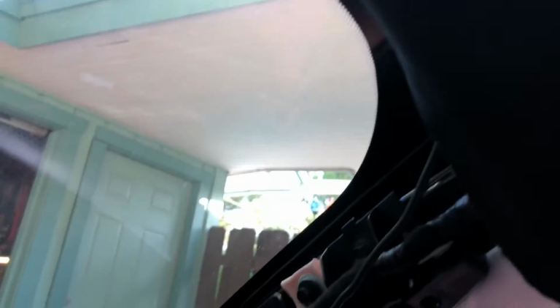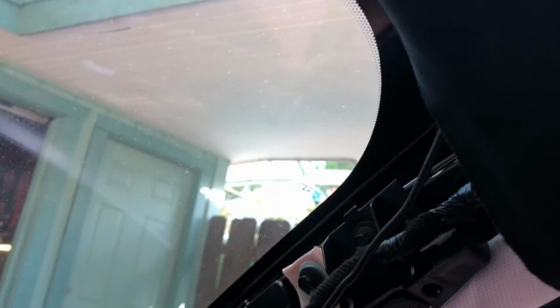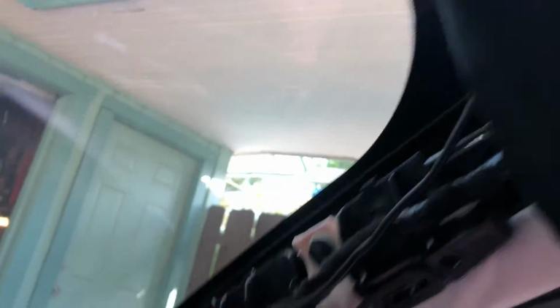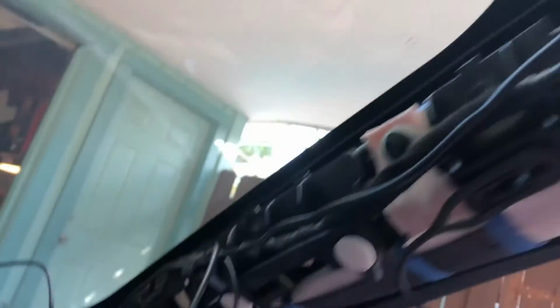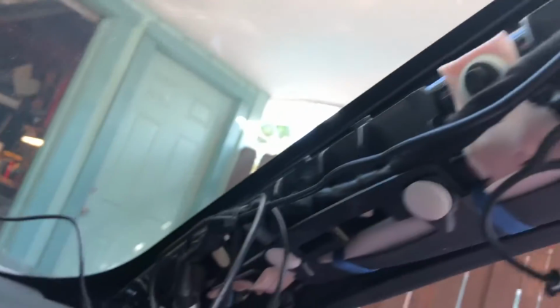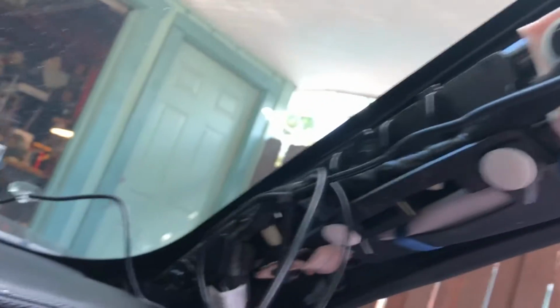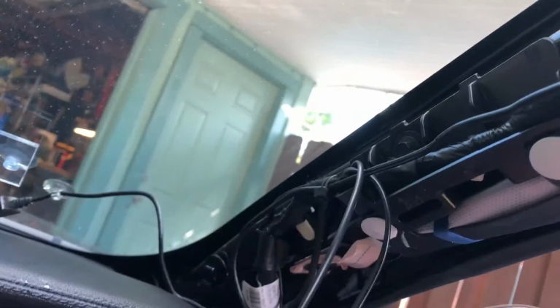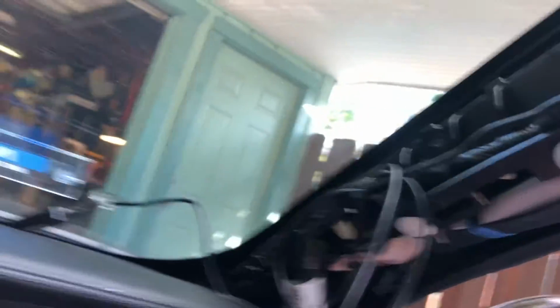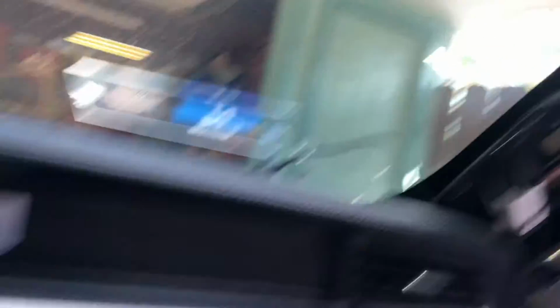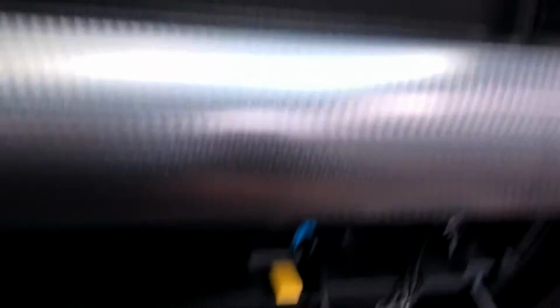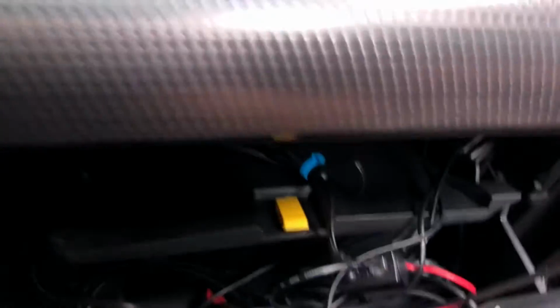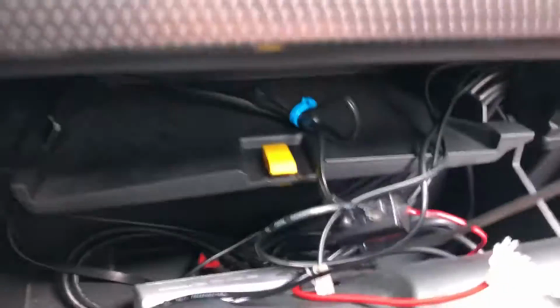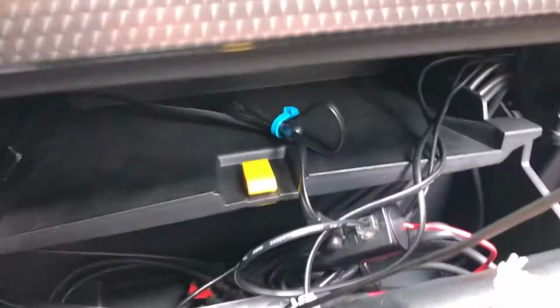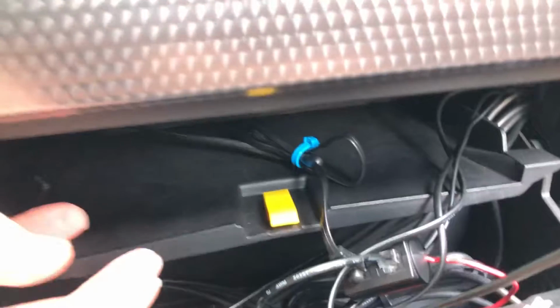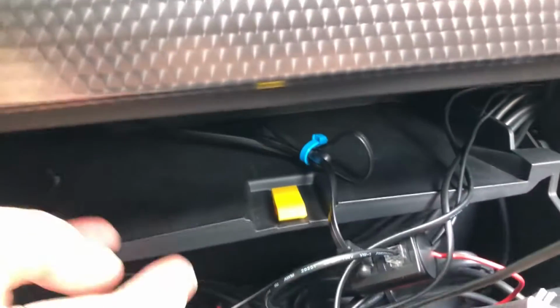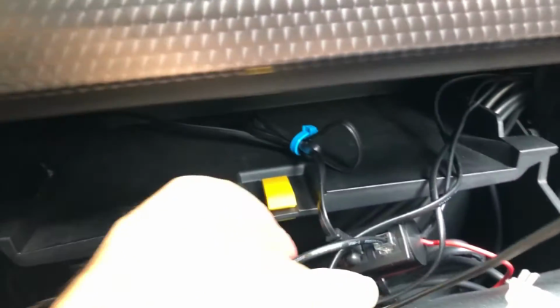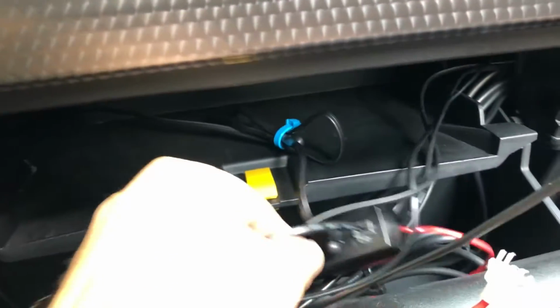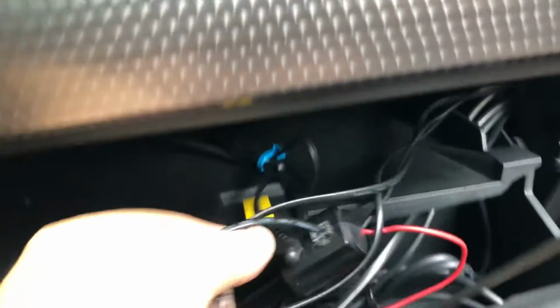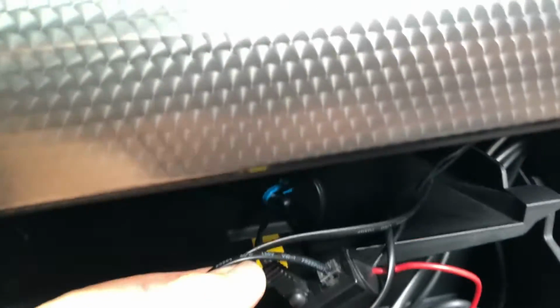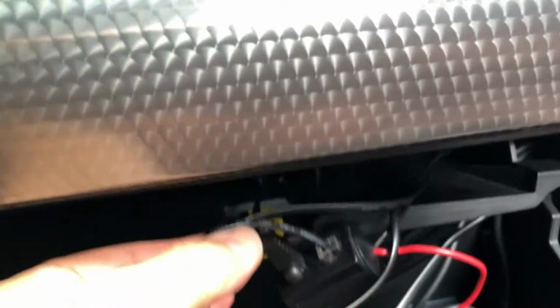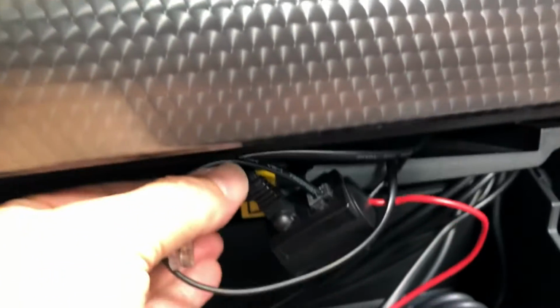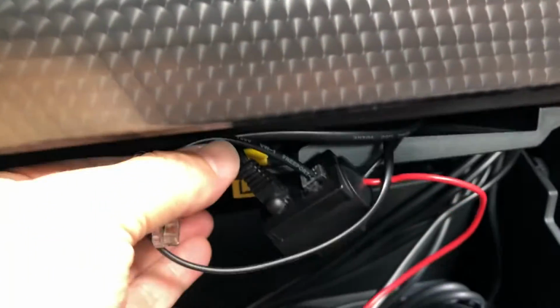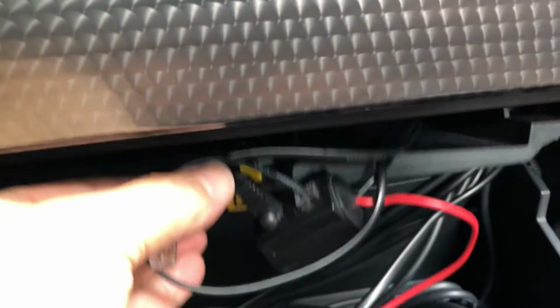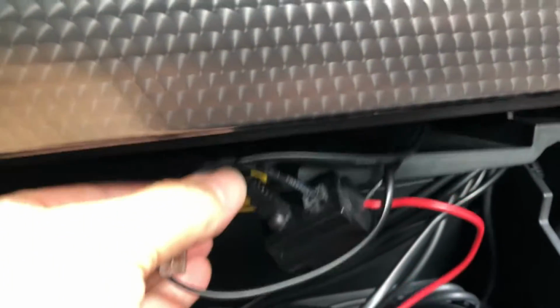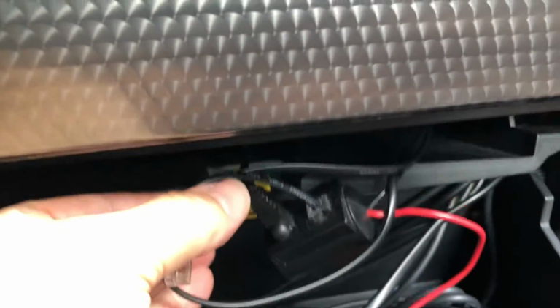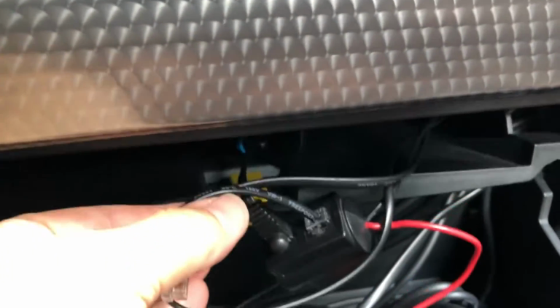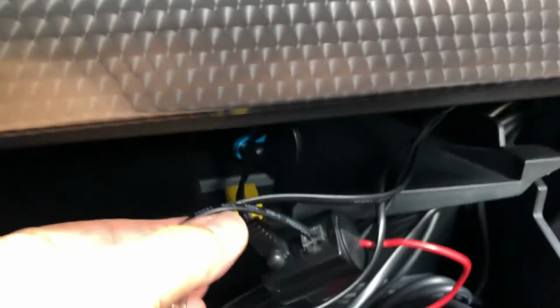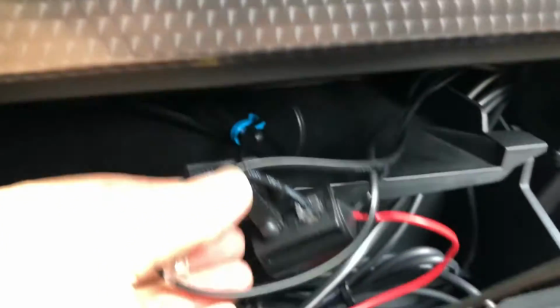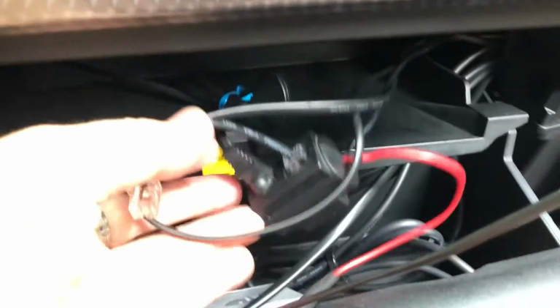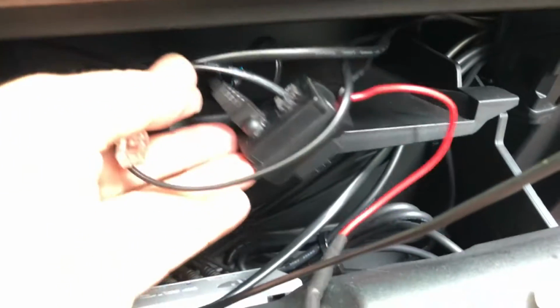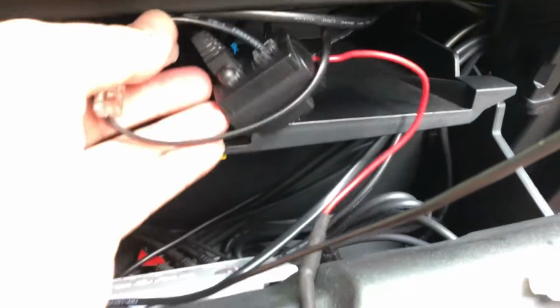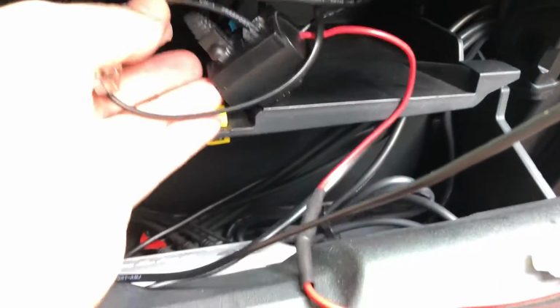This right here is where the wiring all comes down and I actually have a little storage area right here that I can keep all the wiring.